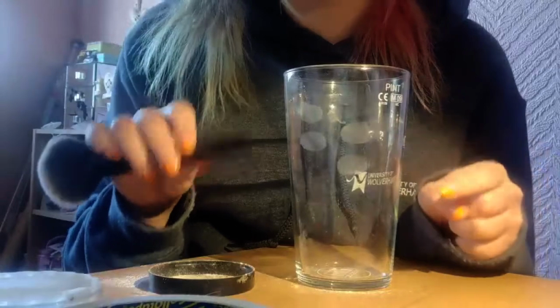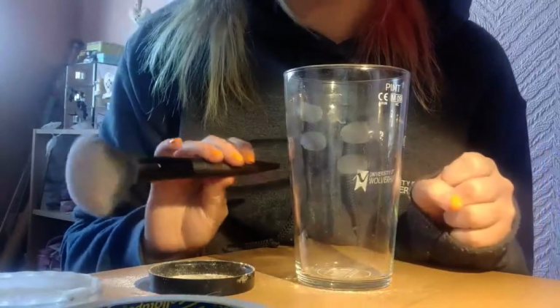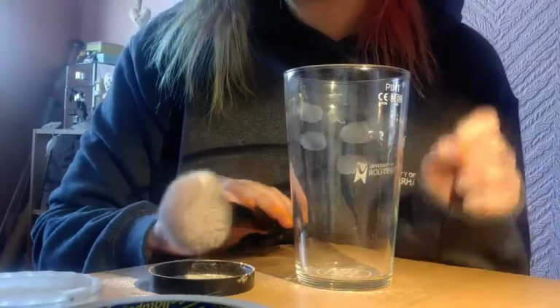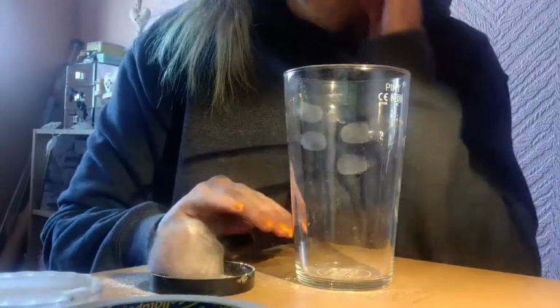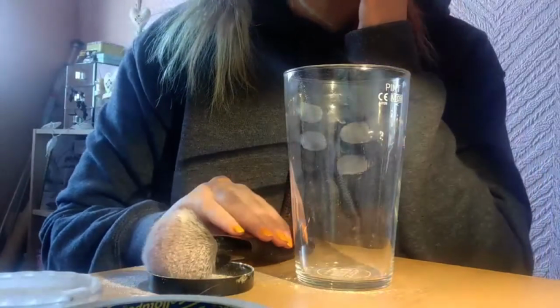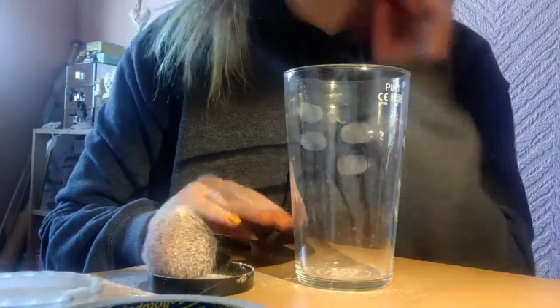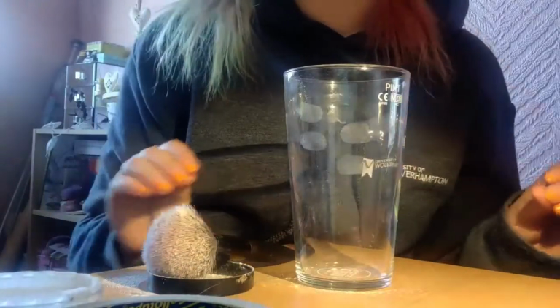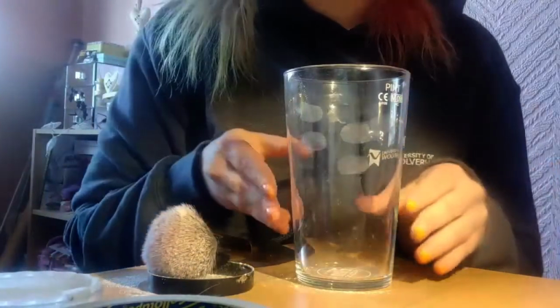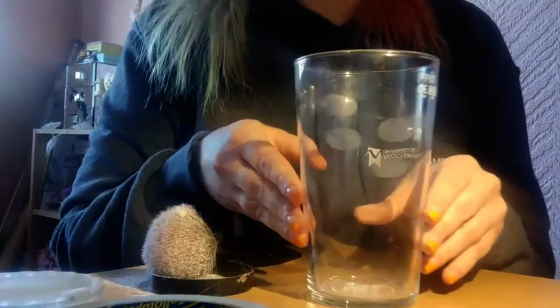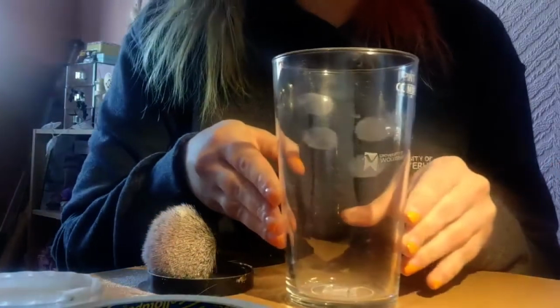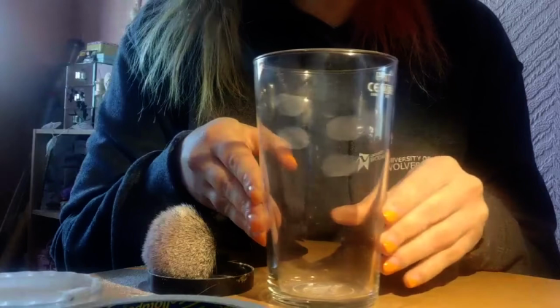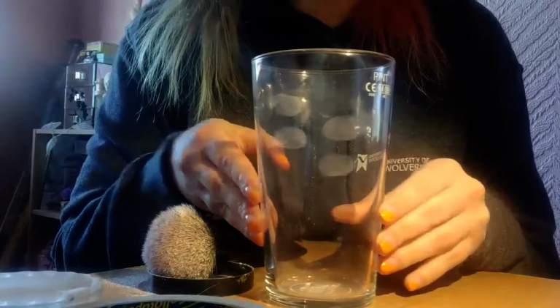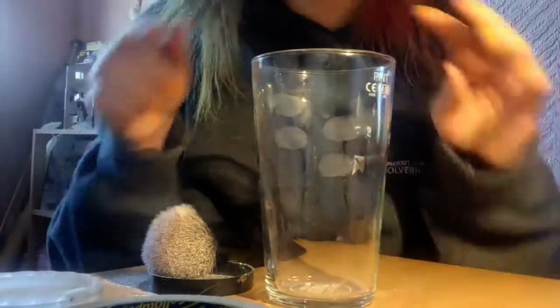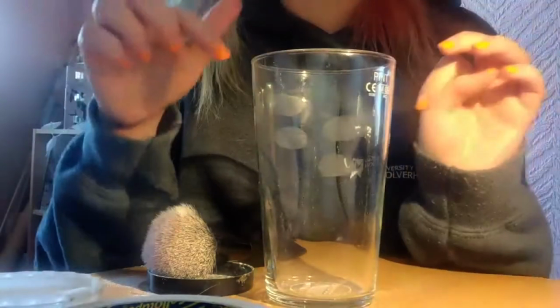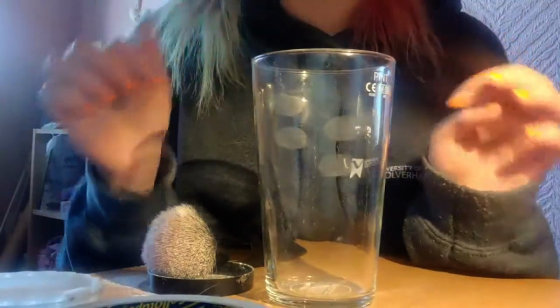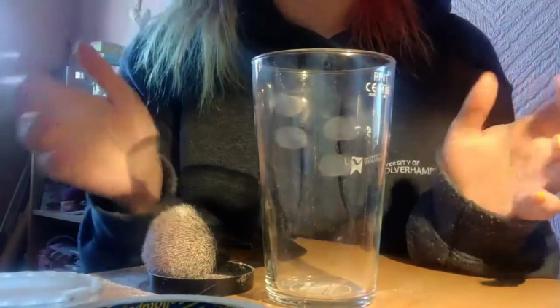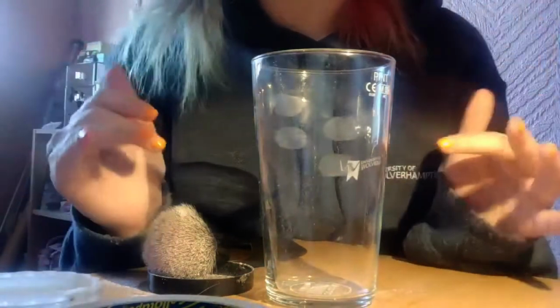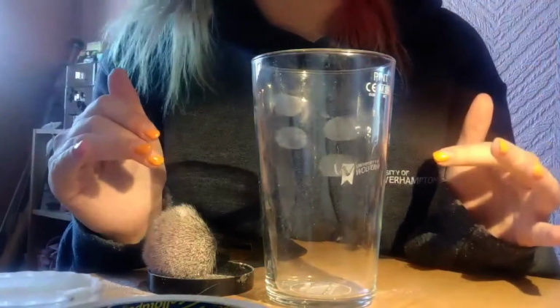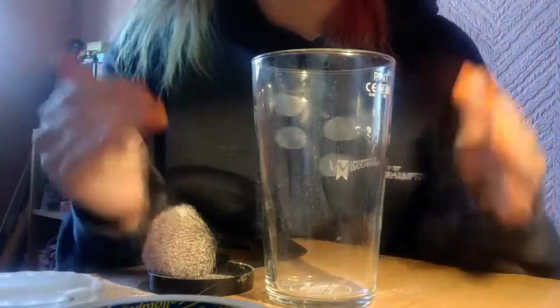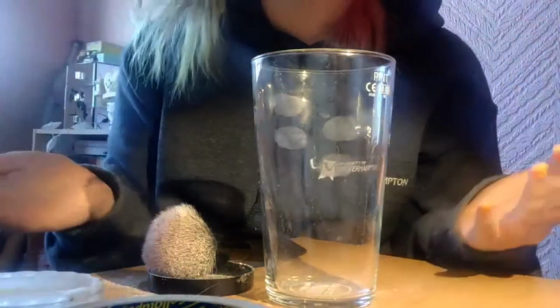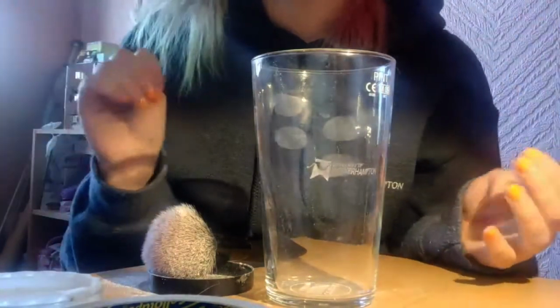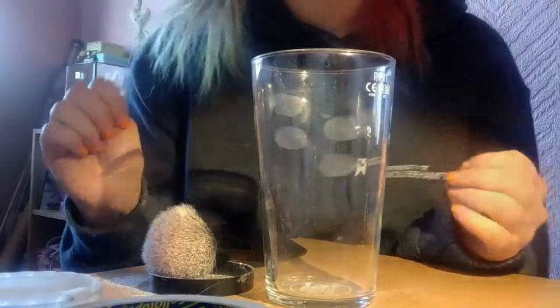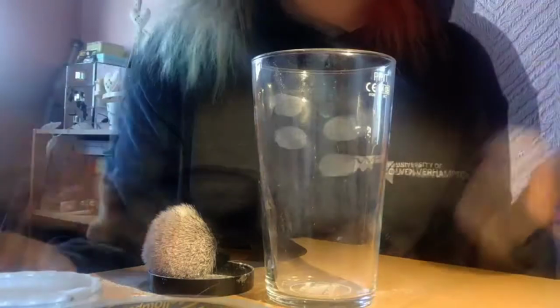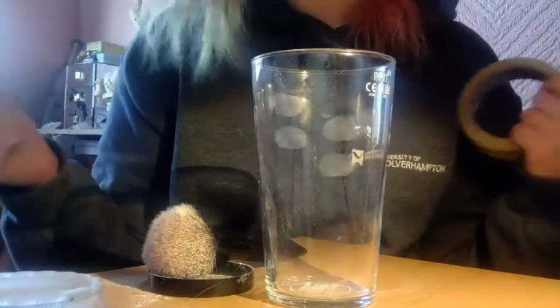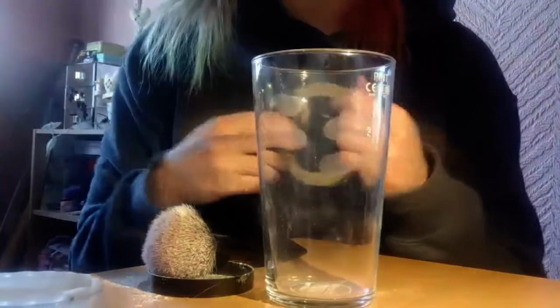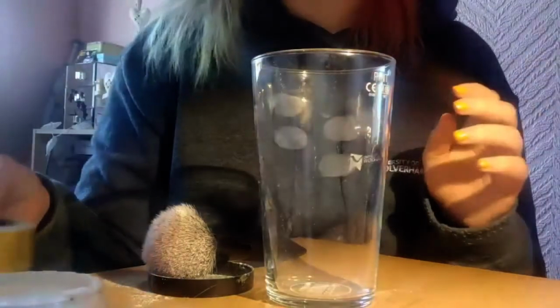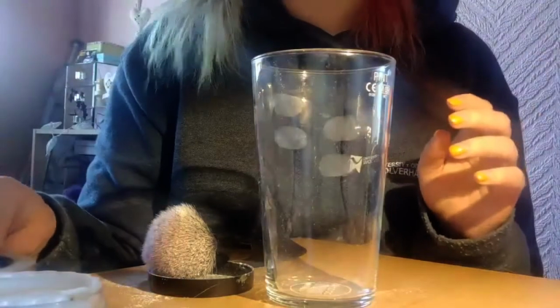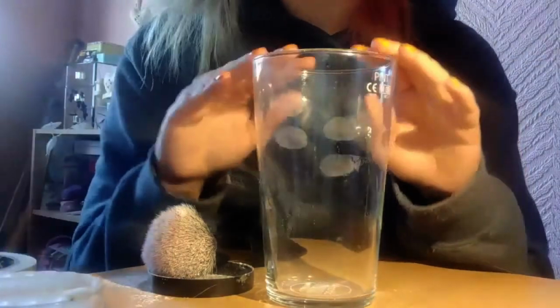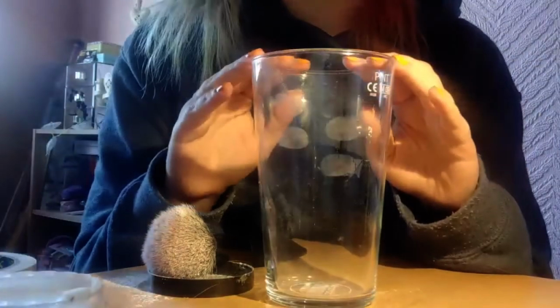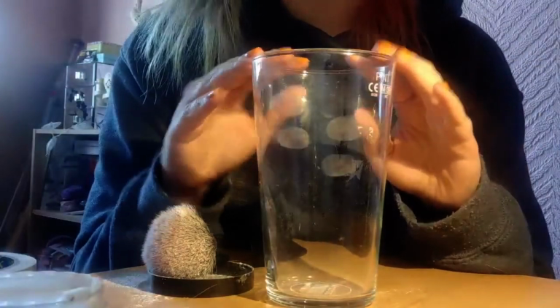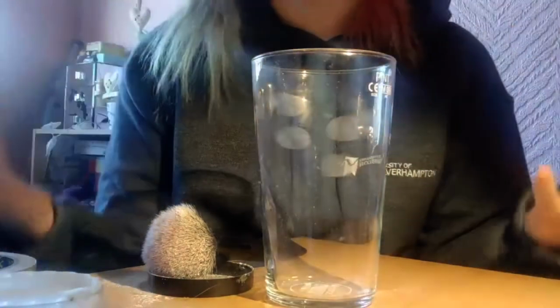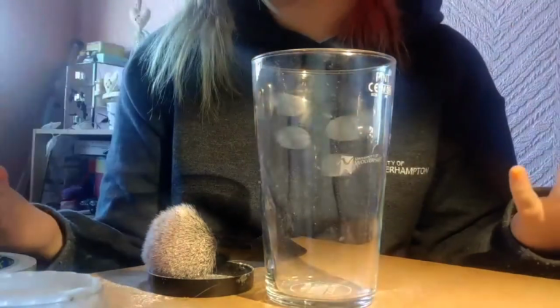As you can see, I have left four fingerprints on the front of the glass just here. You can either leave it like this if you want, add more, or do other members of your family or whoever you live with. You can also lift the fingerprints if you'd like, just like they would at a crime scene.